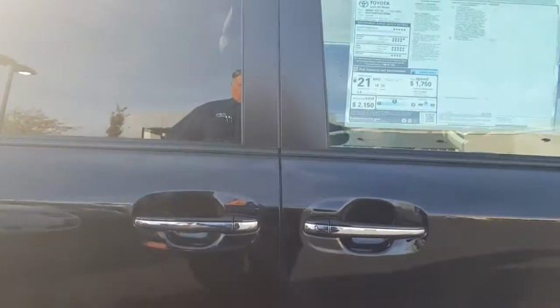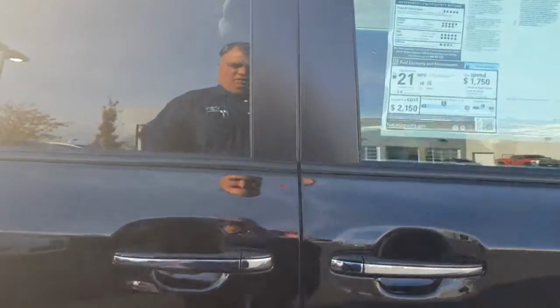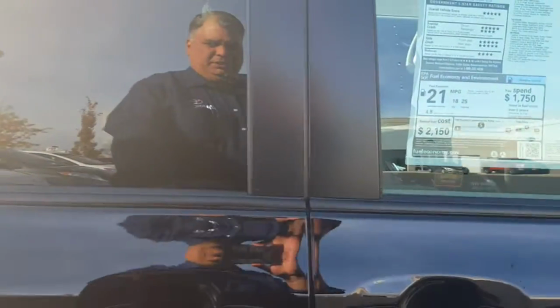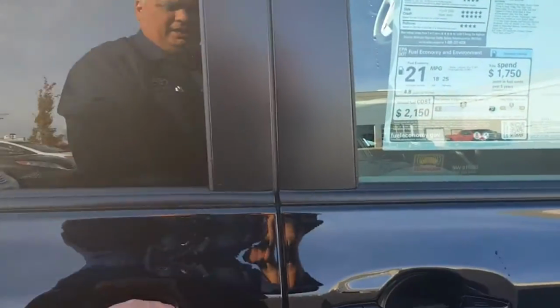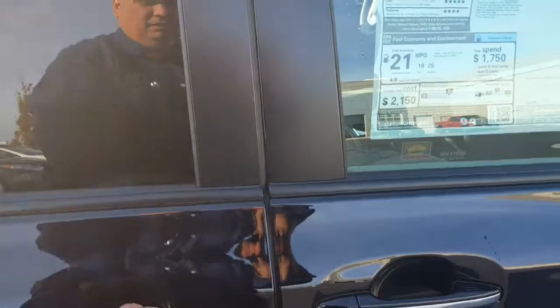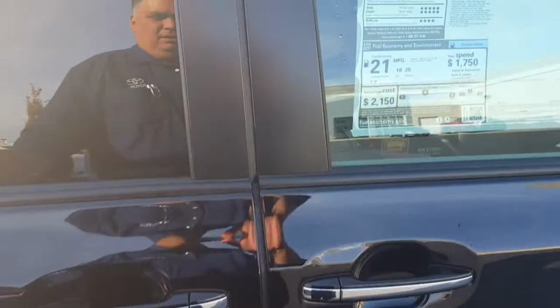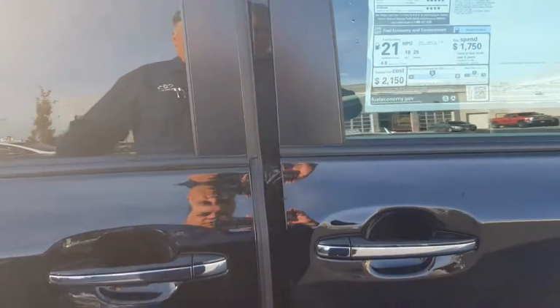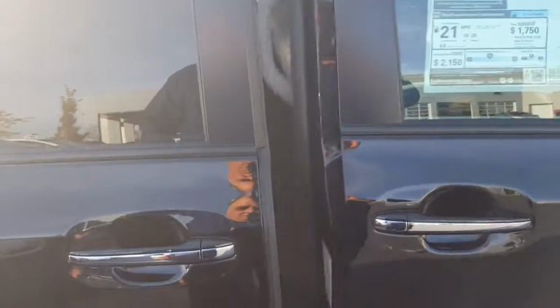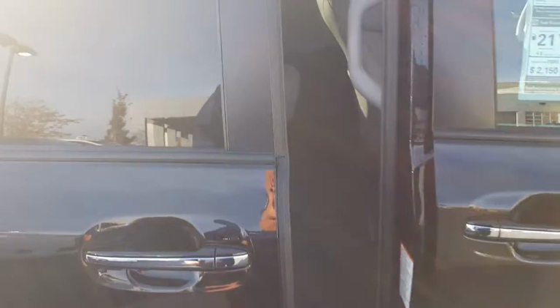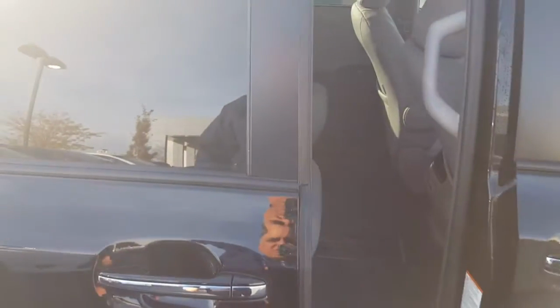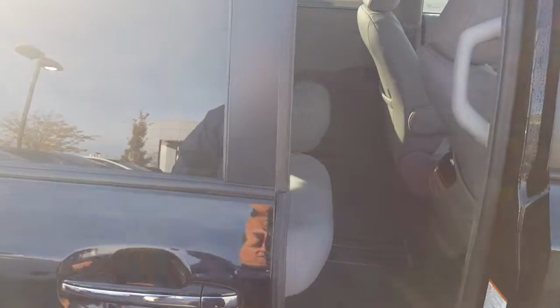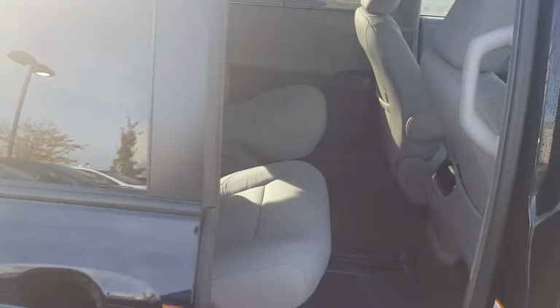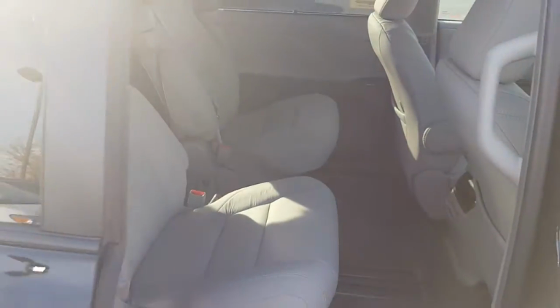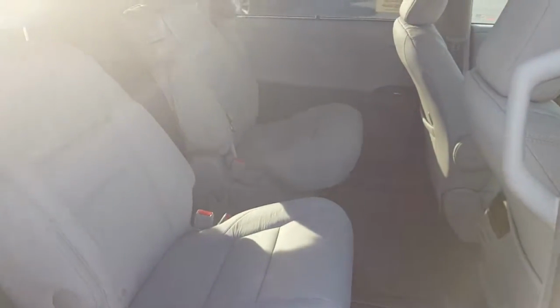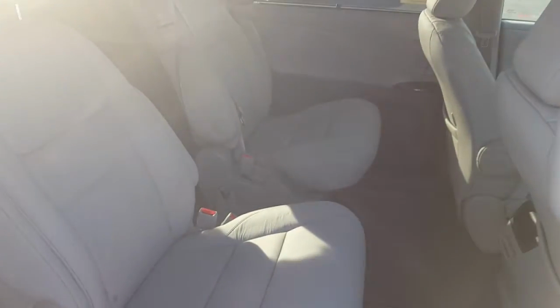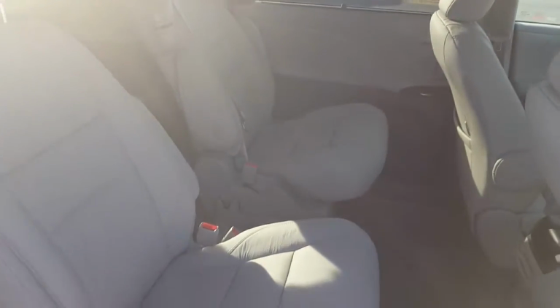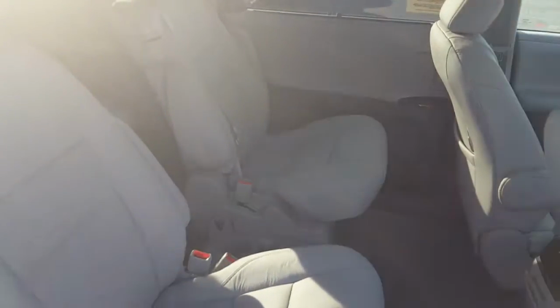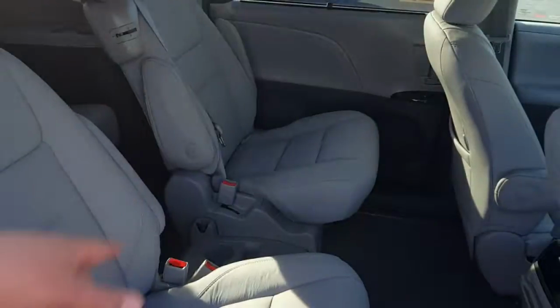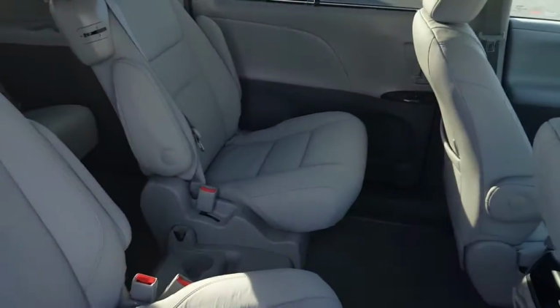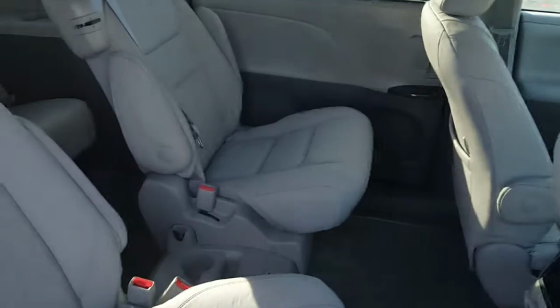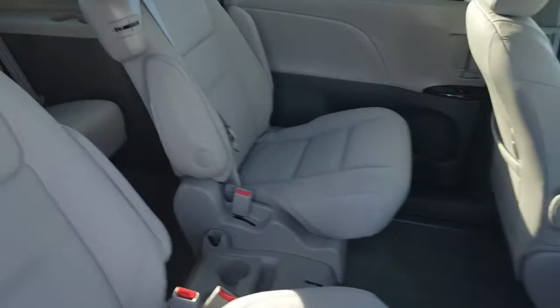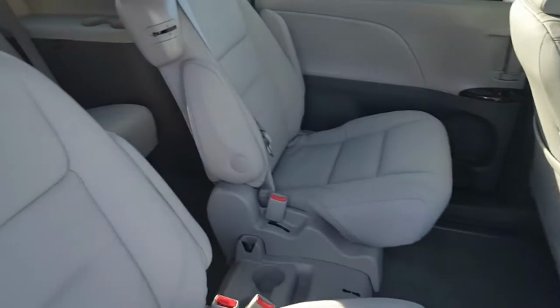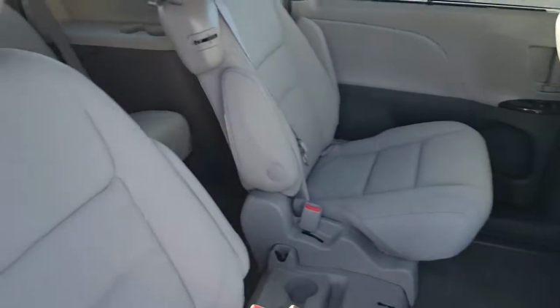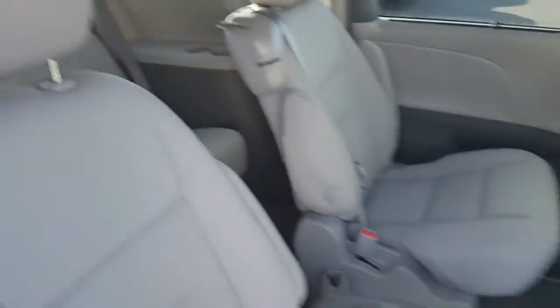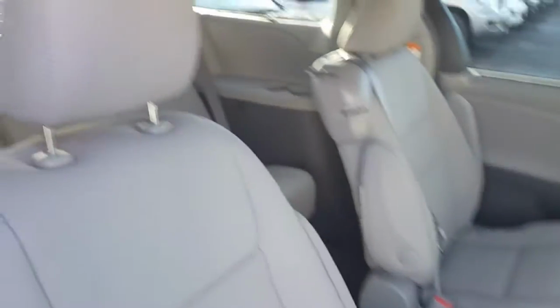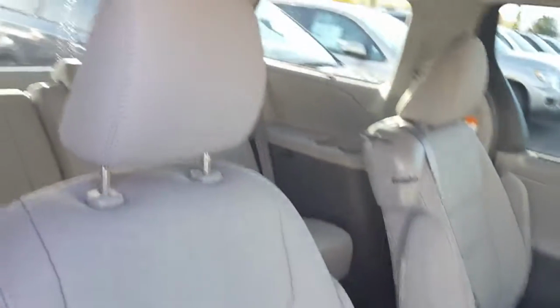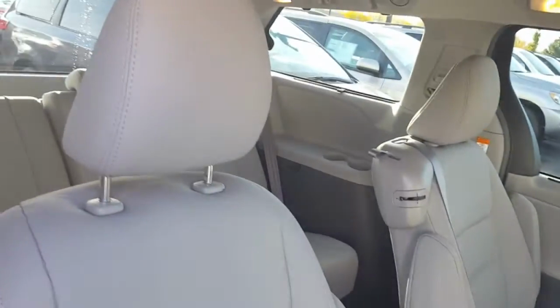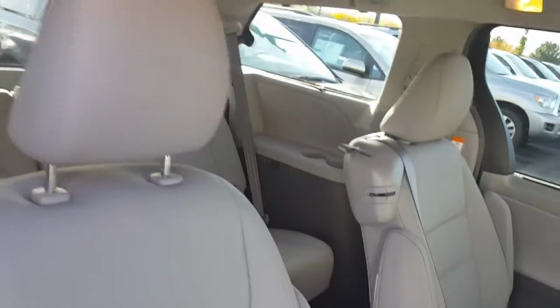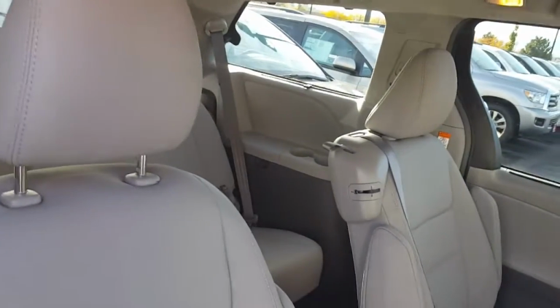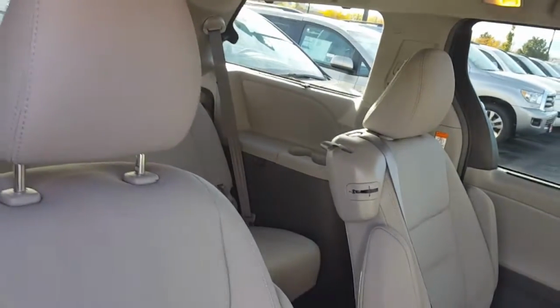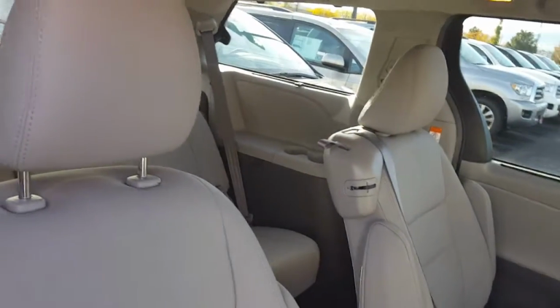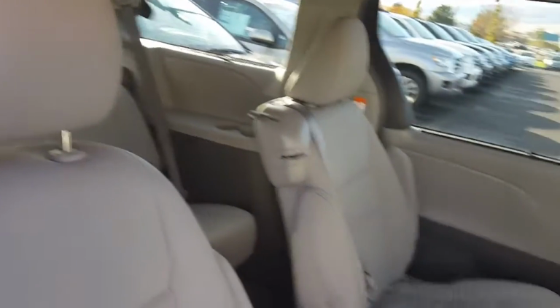Of course with the Sienna, there's always a one-touch feature on those doors — you can open them that easily. This has got captain's chairs in the middle here with a full third row in the back.